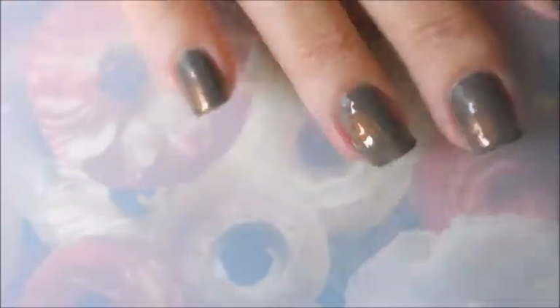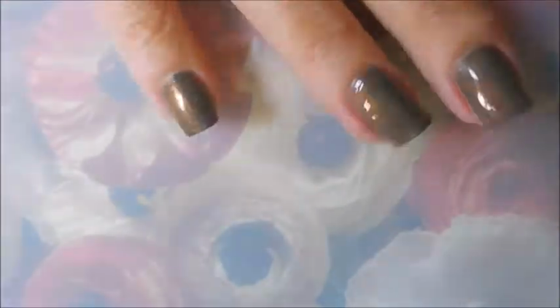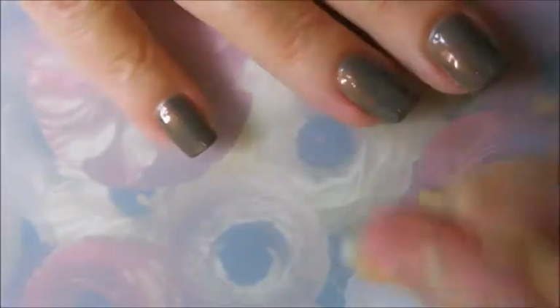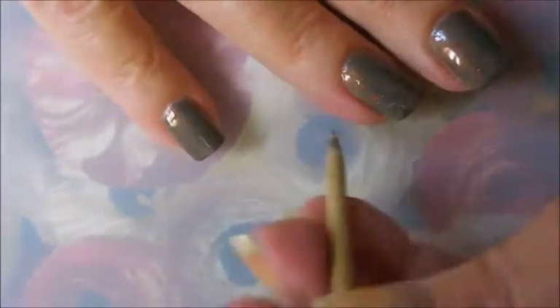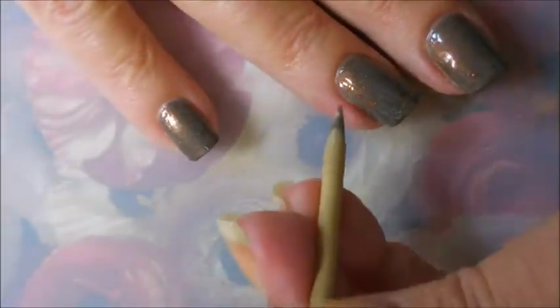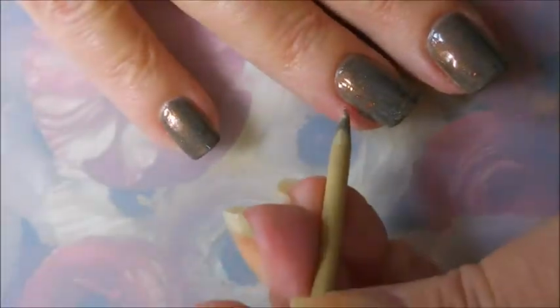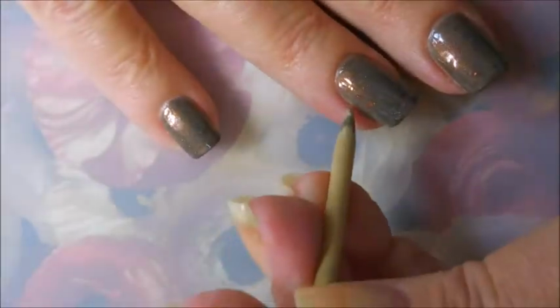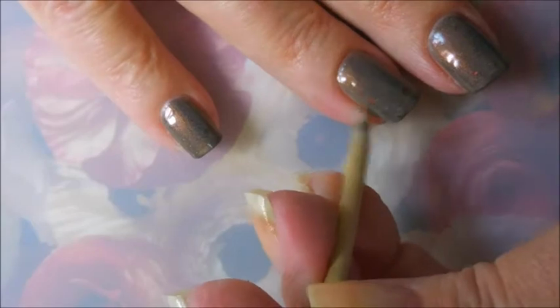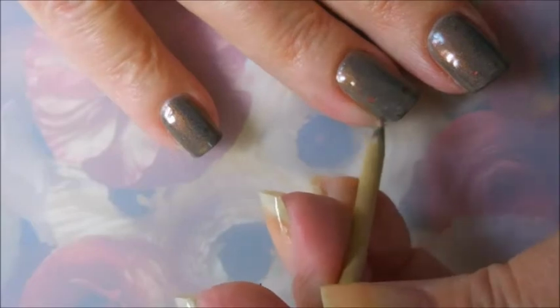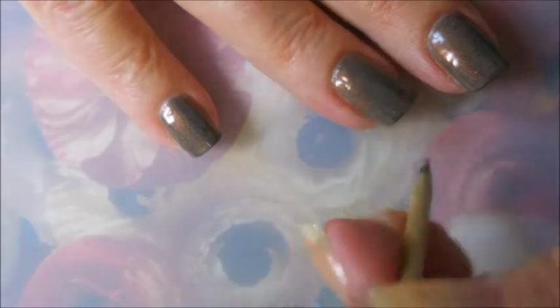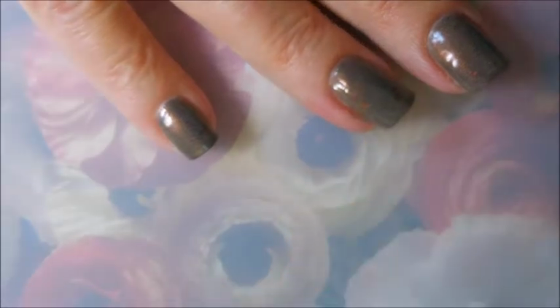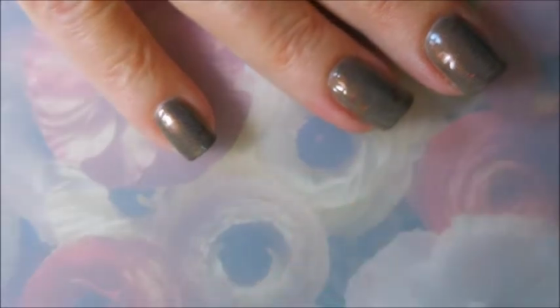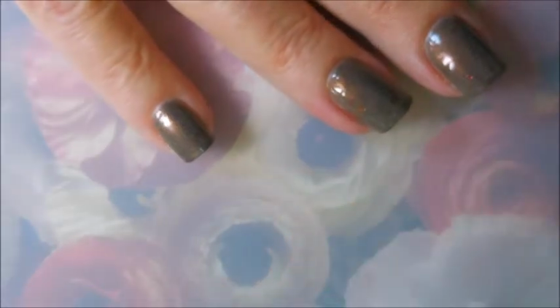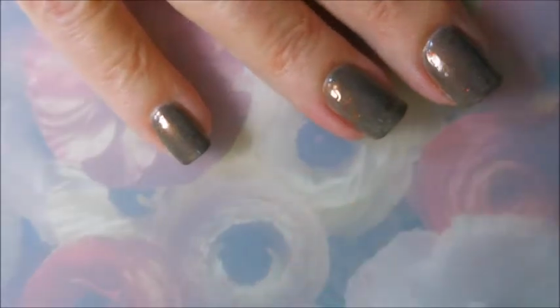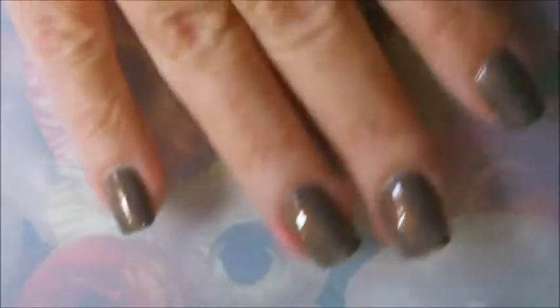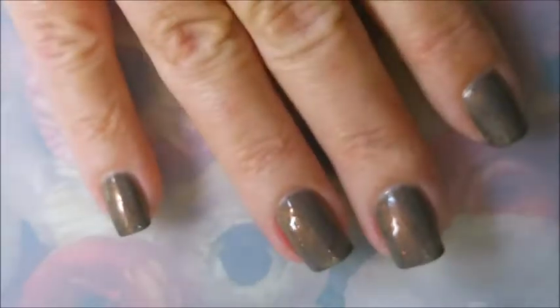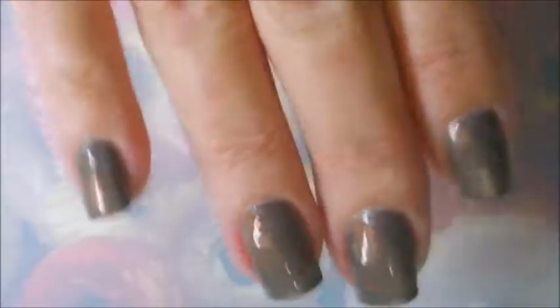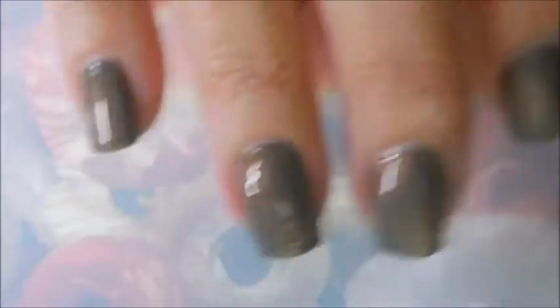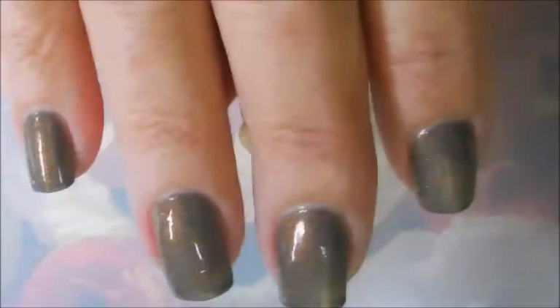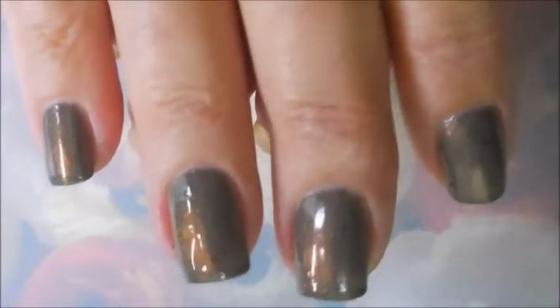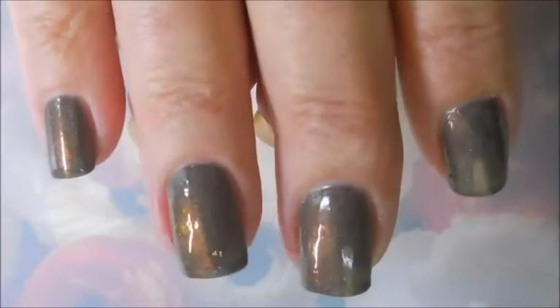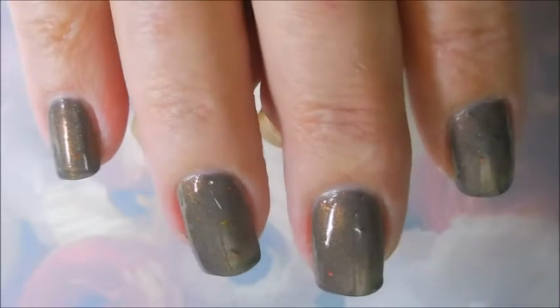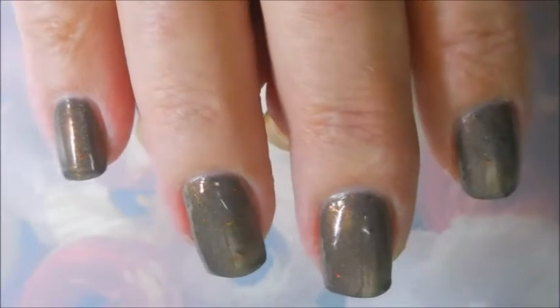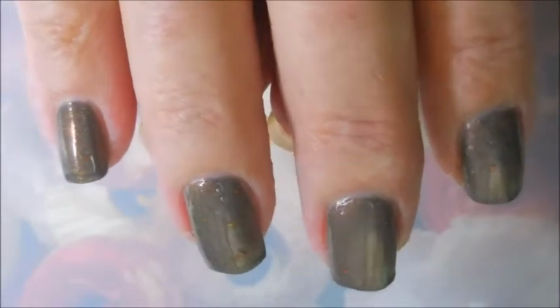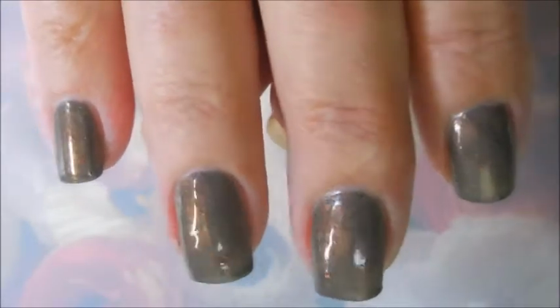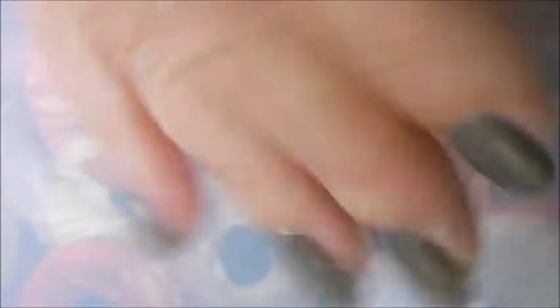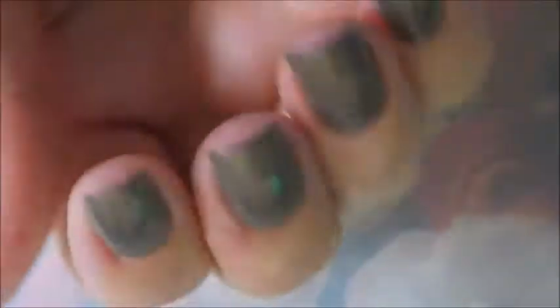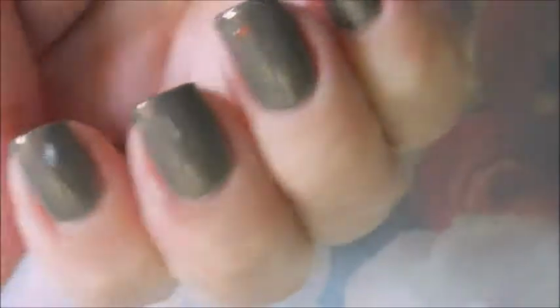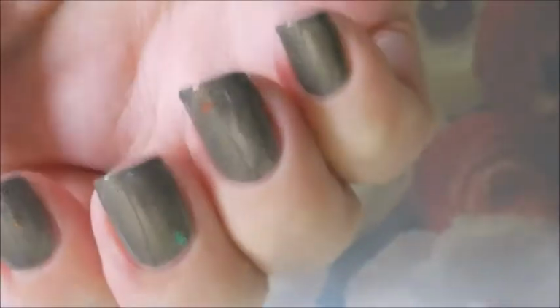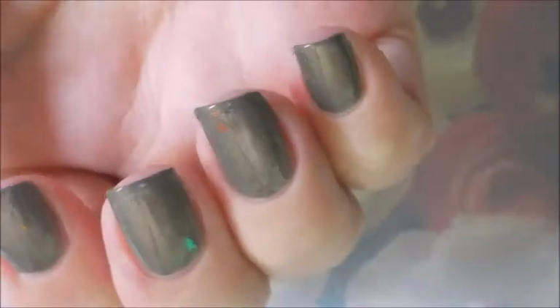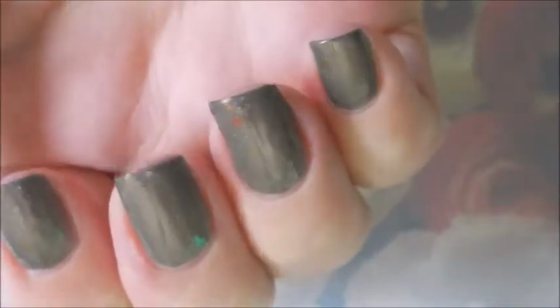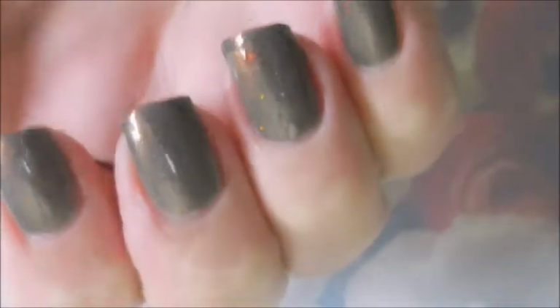Here we go, we got two coats and we're gonna have to get out the orange wood stick. But can you see that red flash to it?